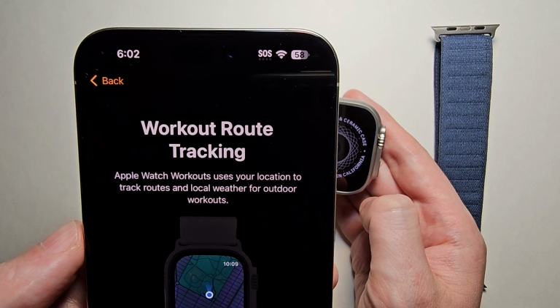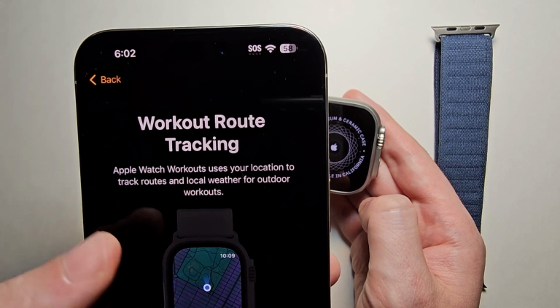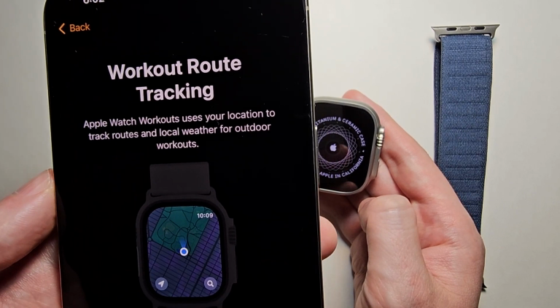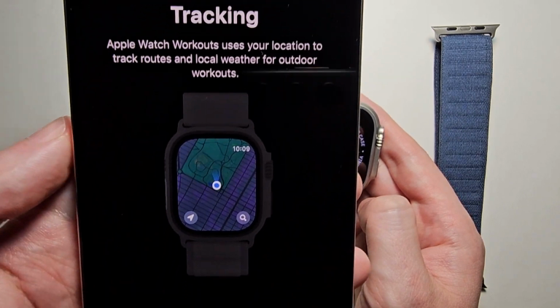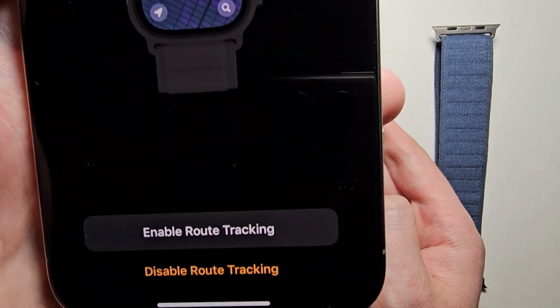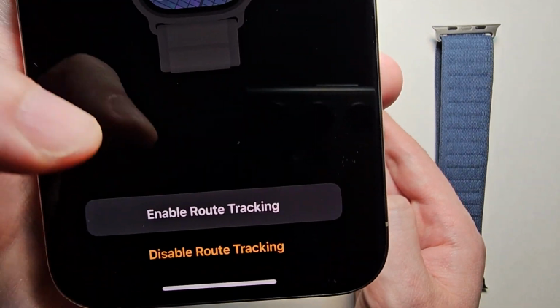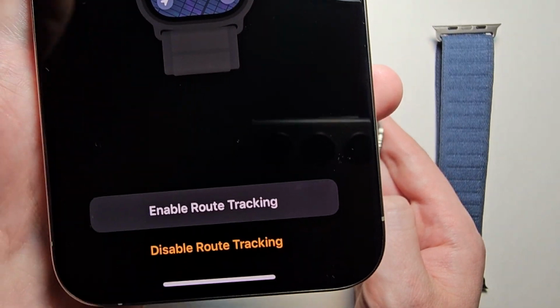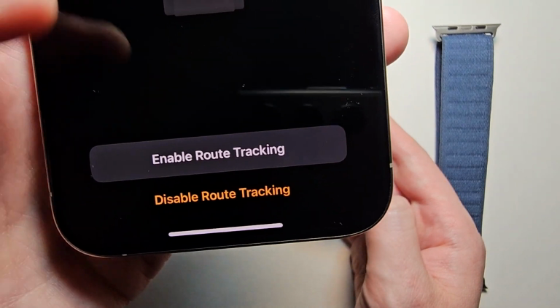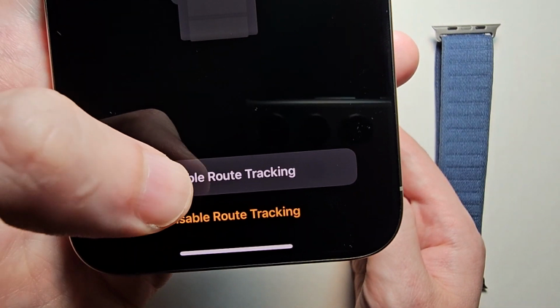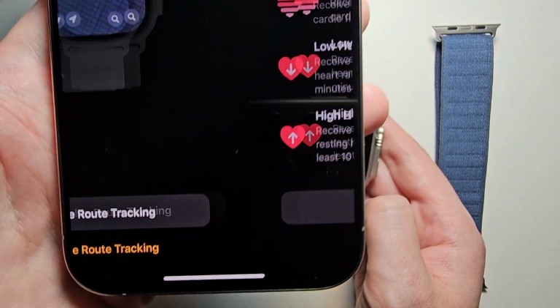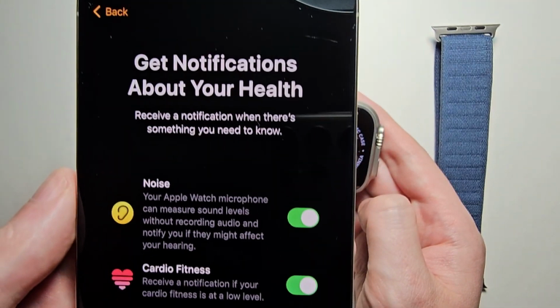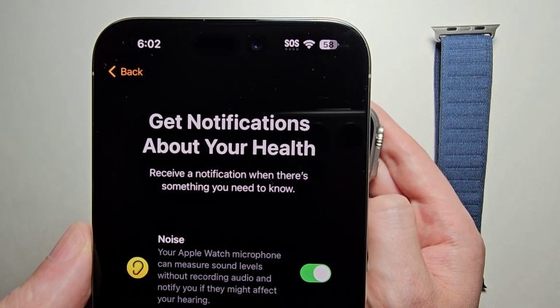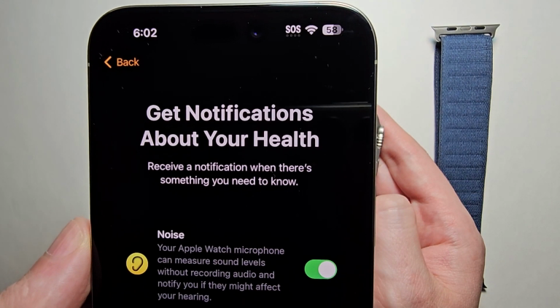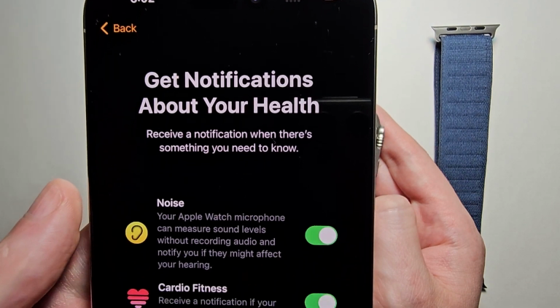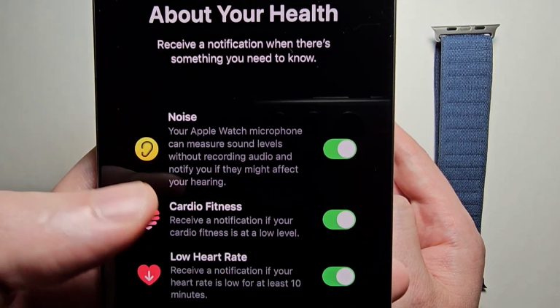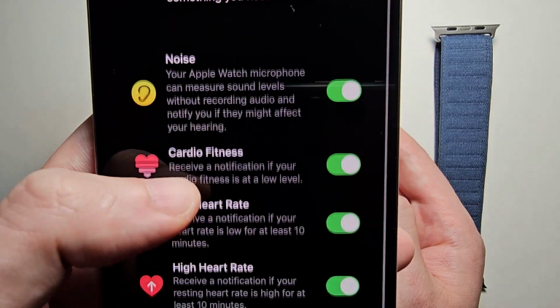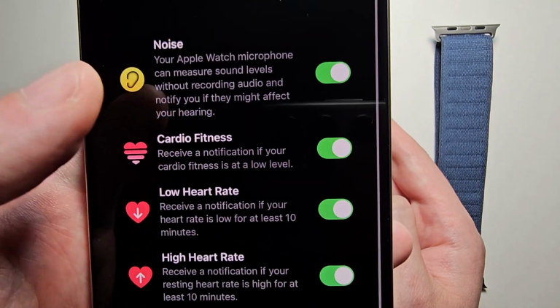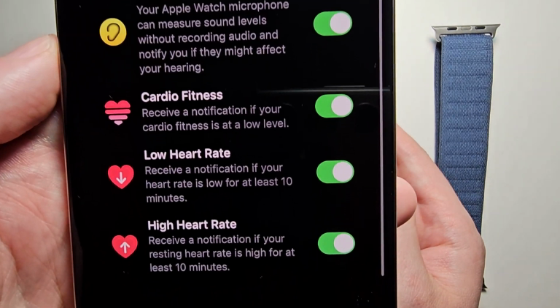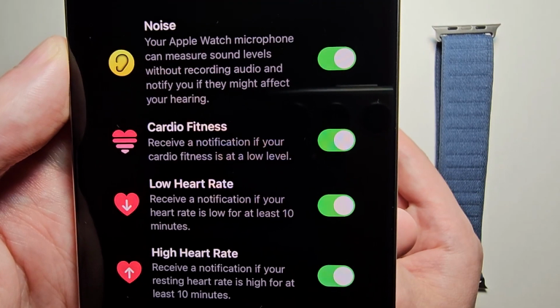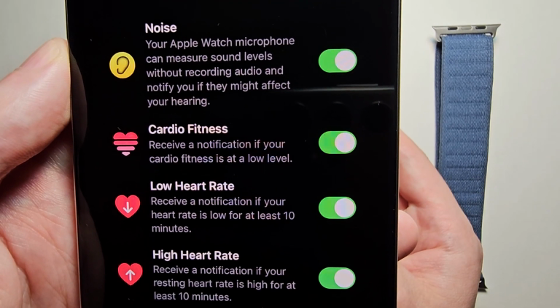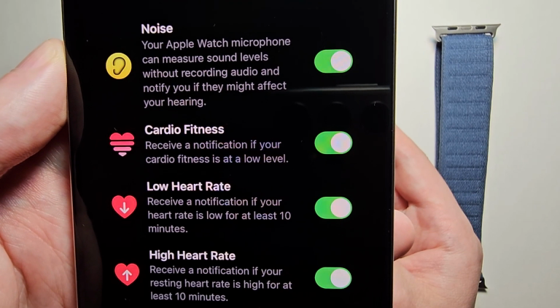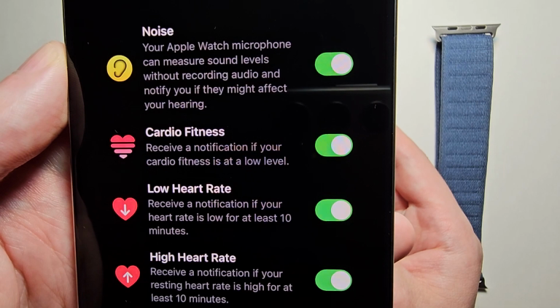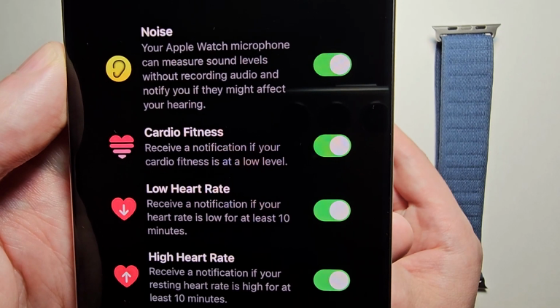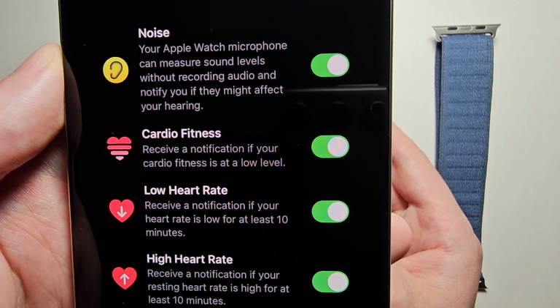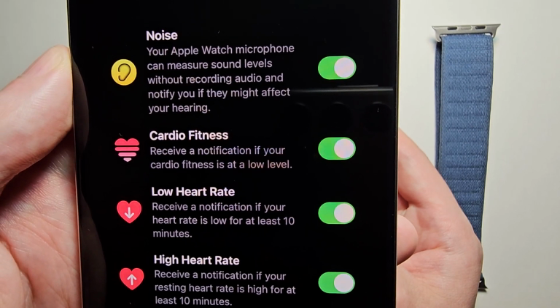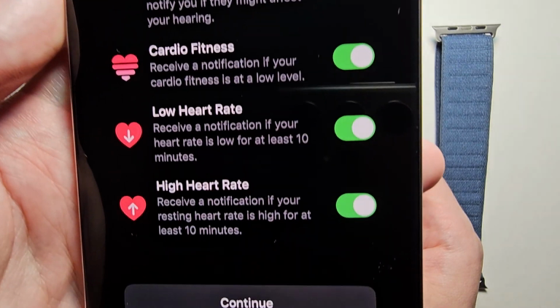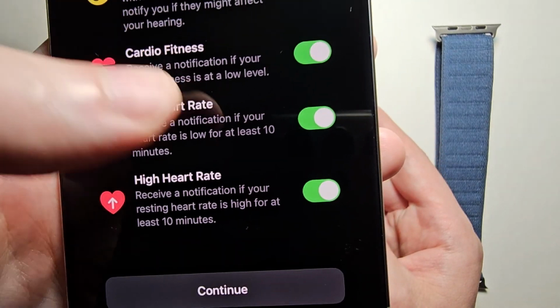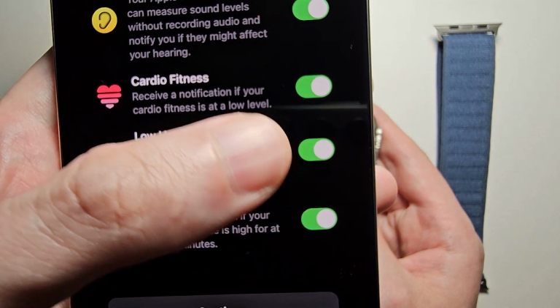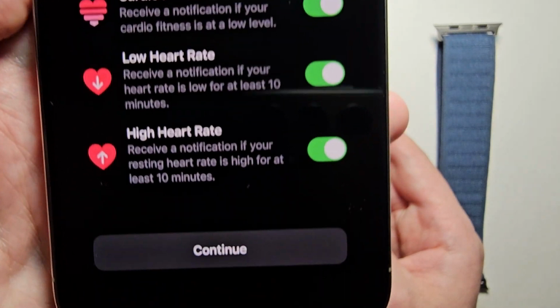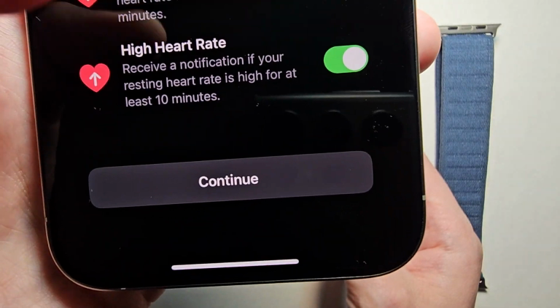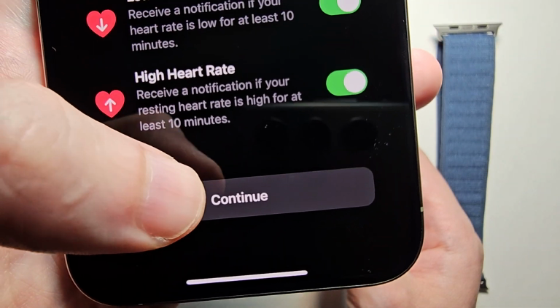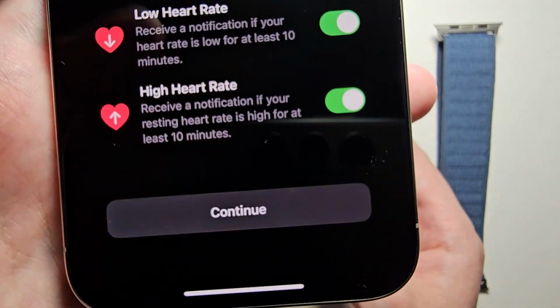You can personalize your fitness and health, so just press Continue. If you want Apple to track your routes, just press Enable. Then for notifications about your health — this can be pretty important, stuff like your heart rate — so you can just keep them turned on and press Continue.